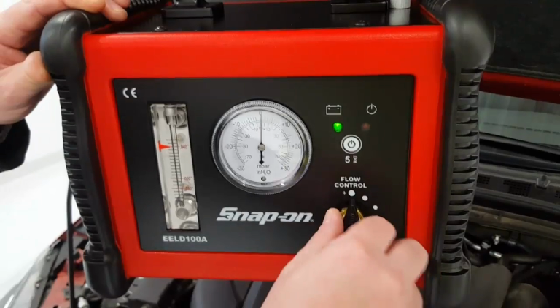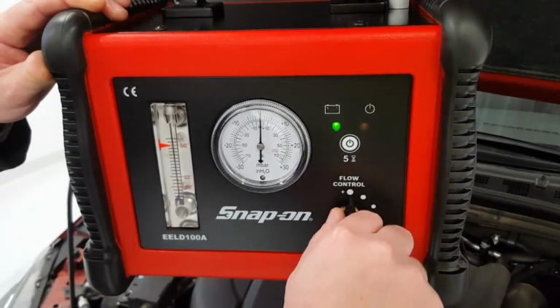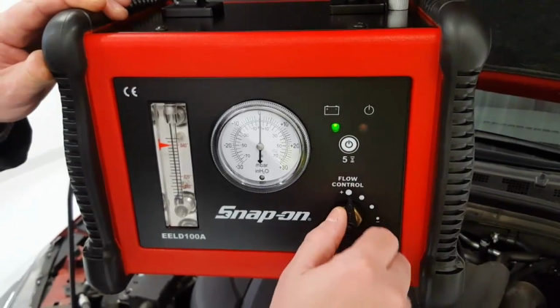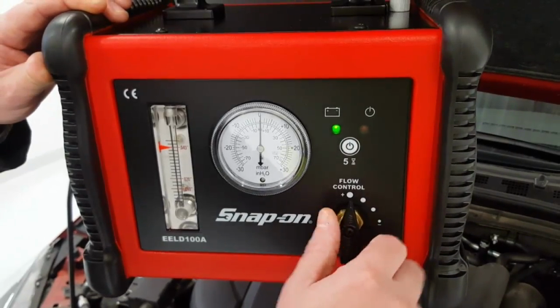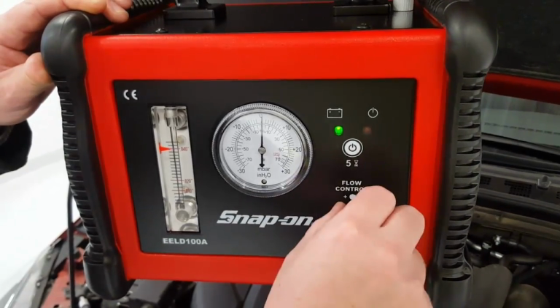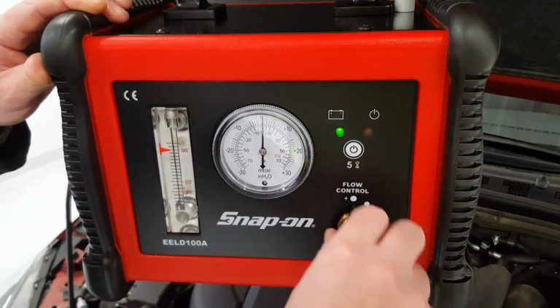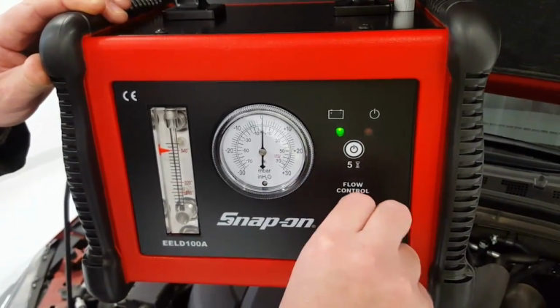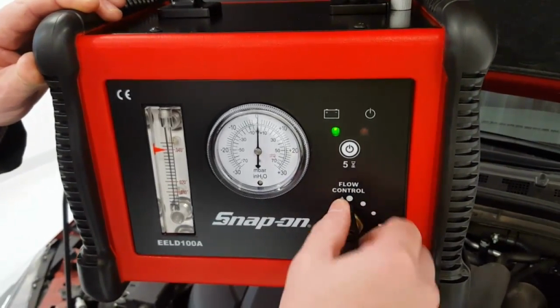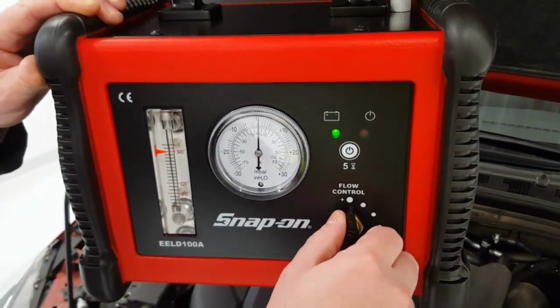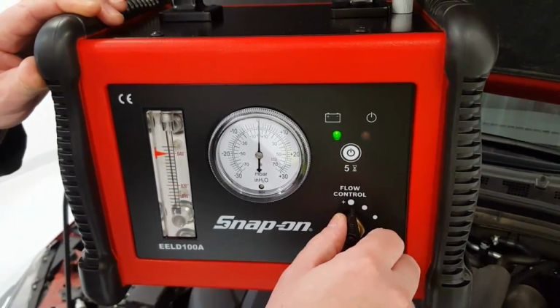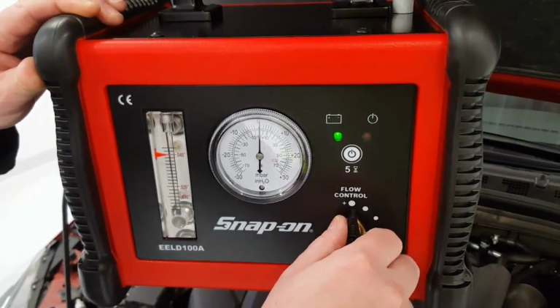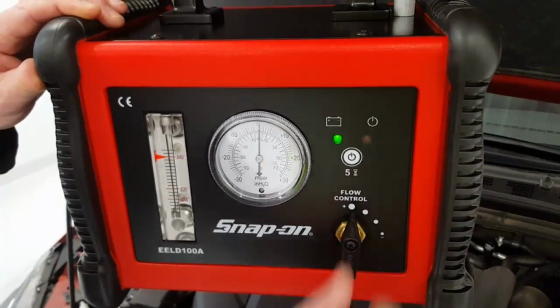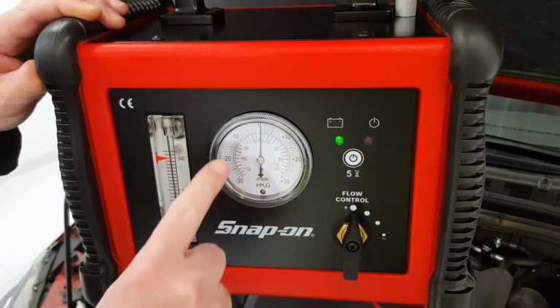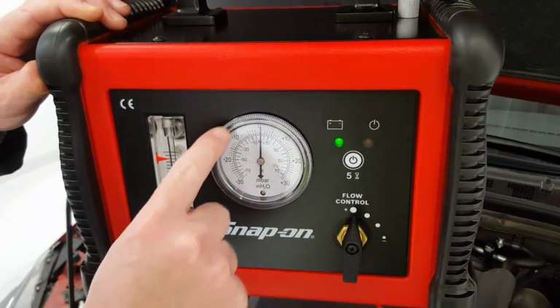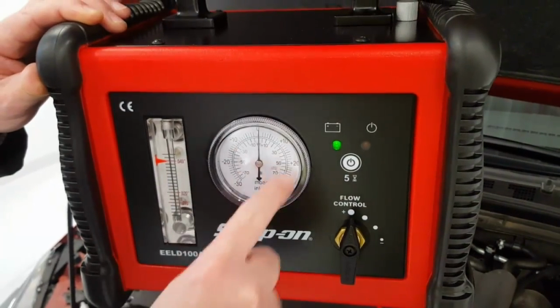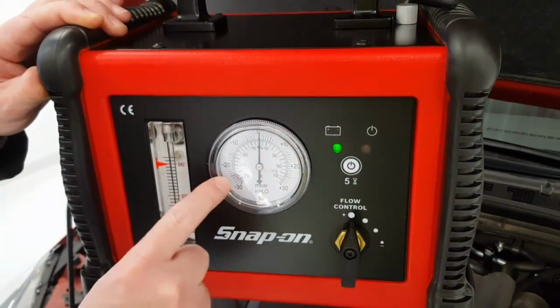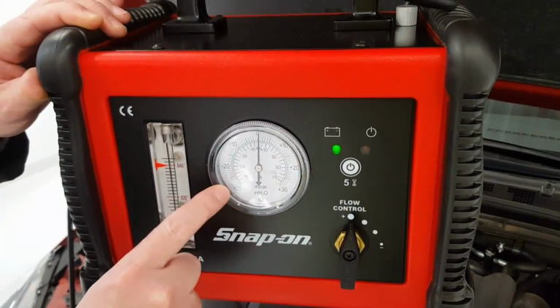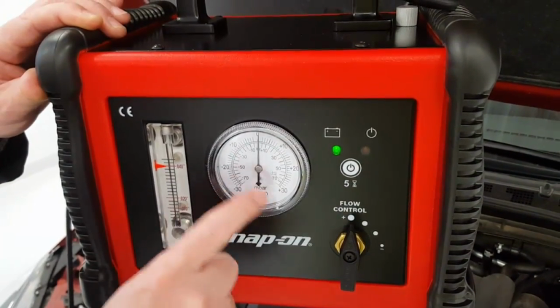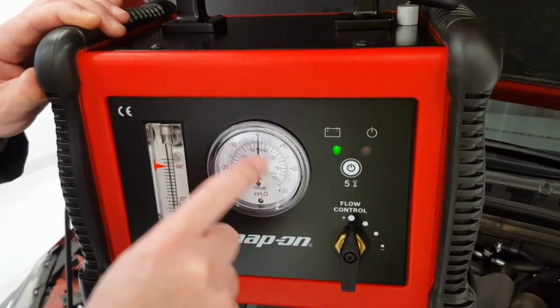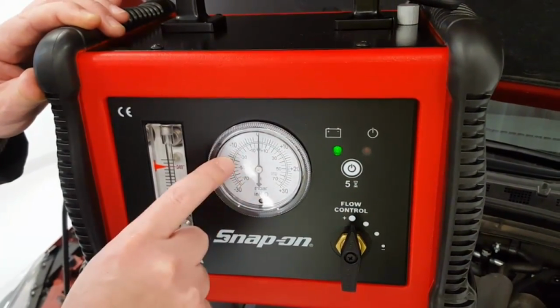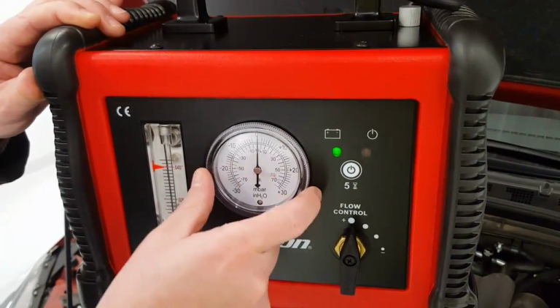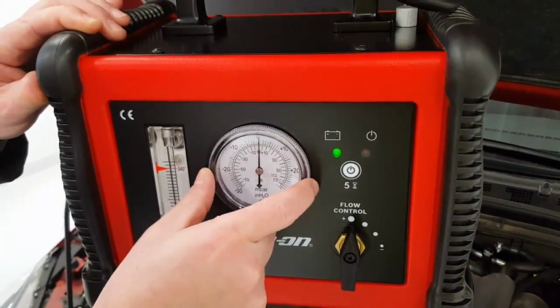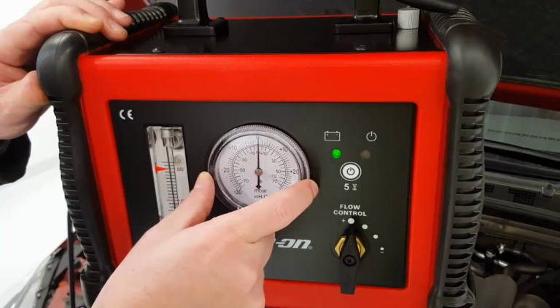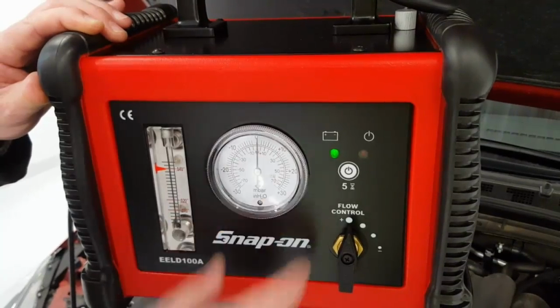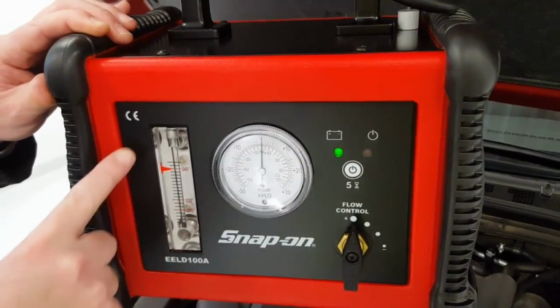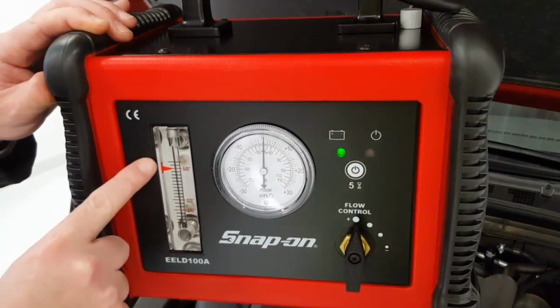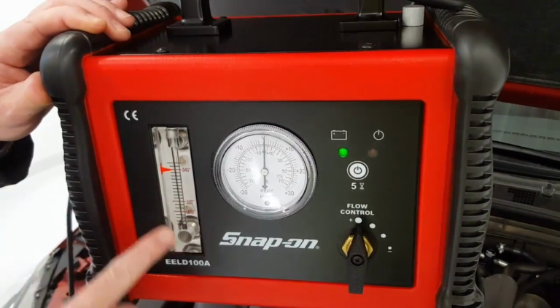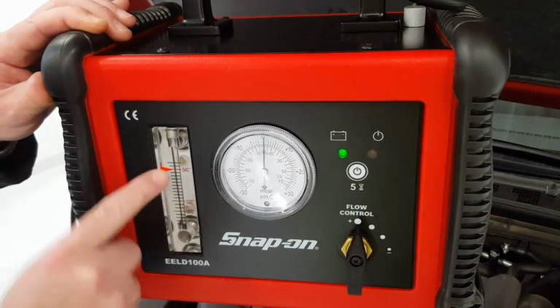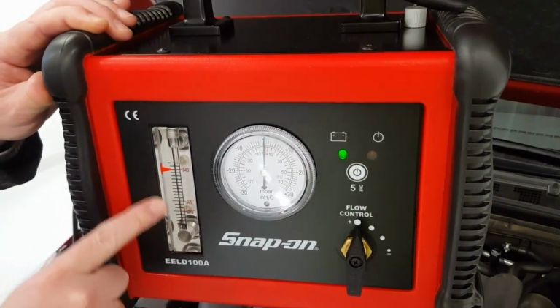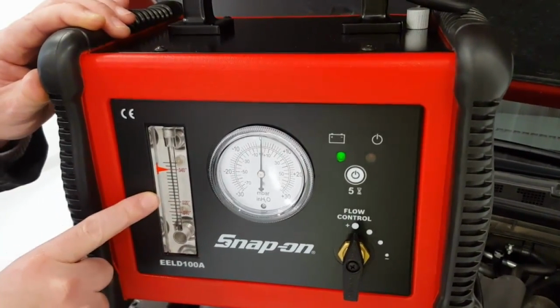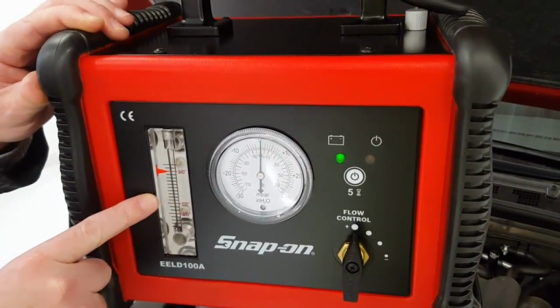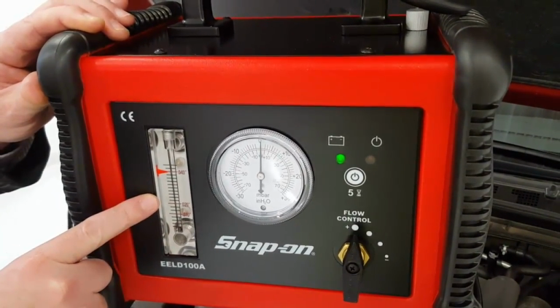We also have a flow control so we can adjust the amount of smoke coming from the machine. We also have a vacuum and pressure gauge which helps us to indicate any leaks in the system, and we also have a flow gauge which can help identify the leaks as well.